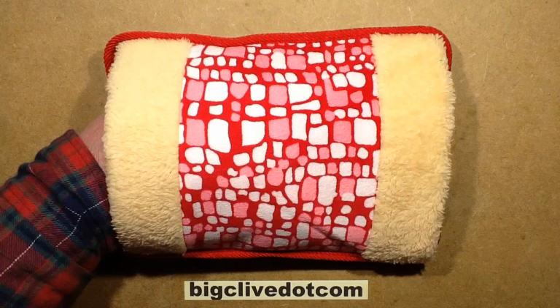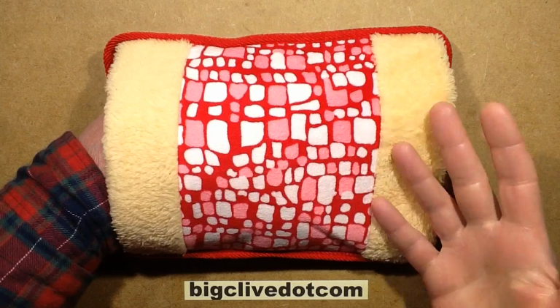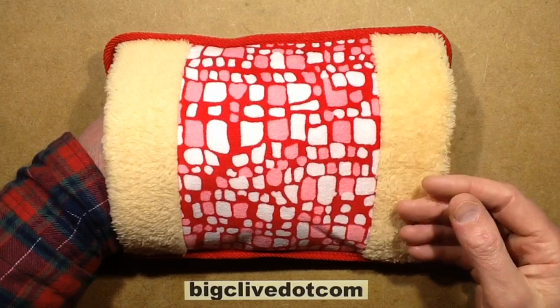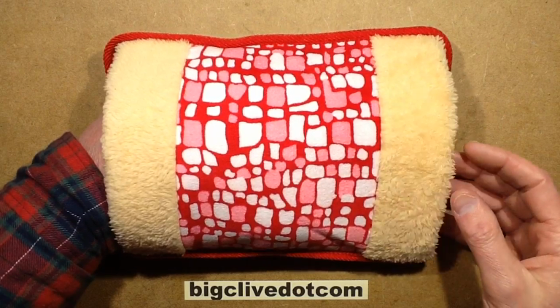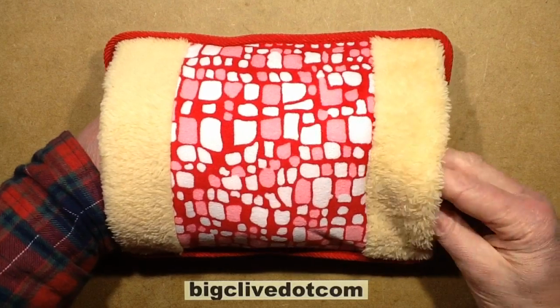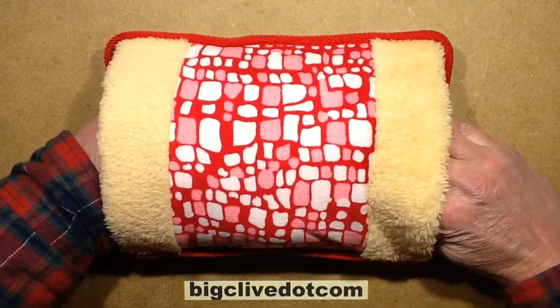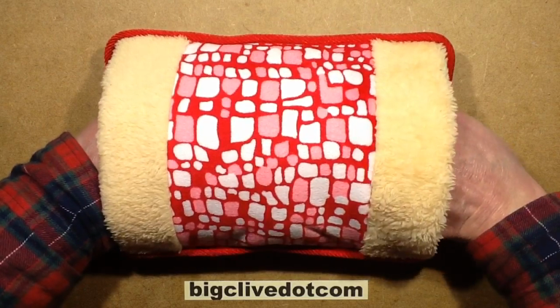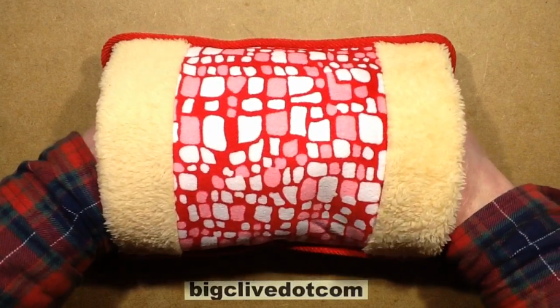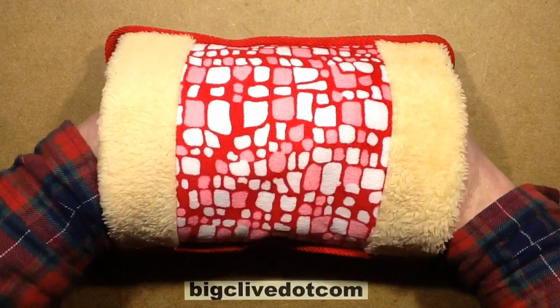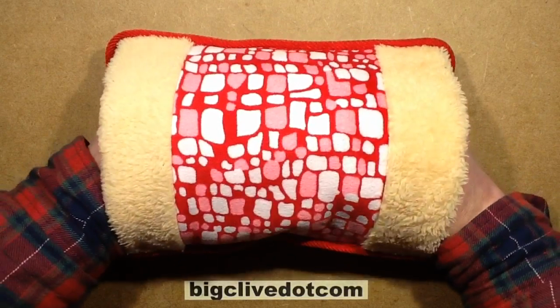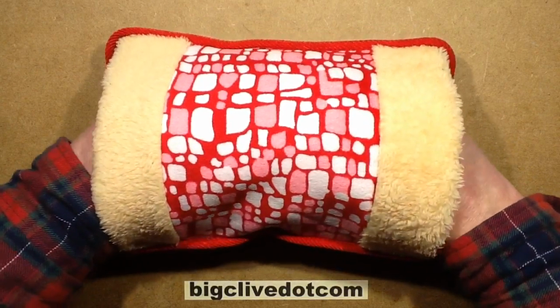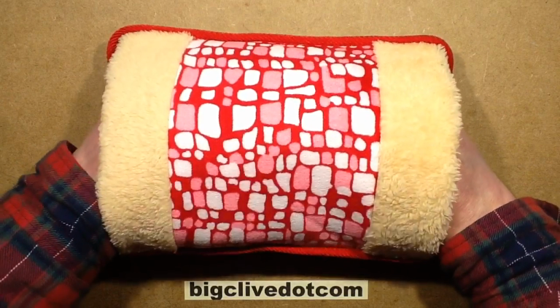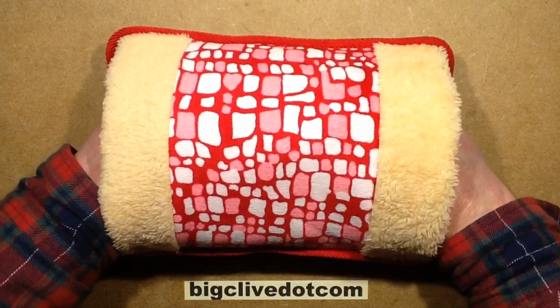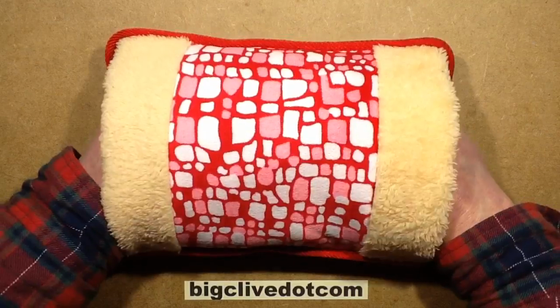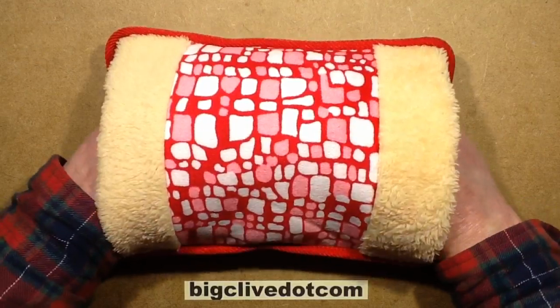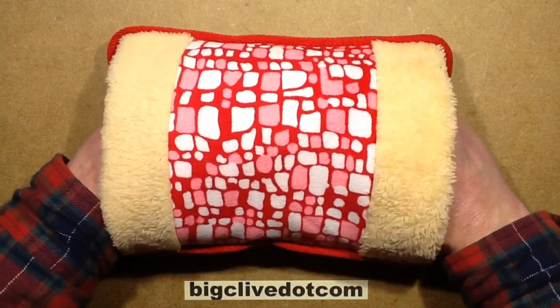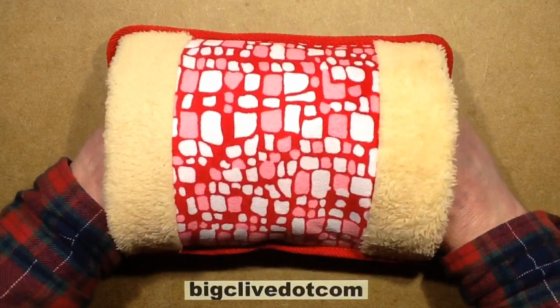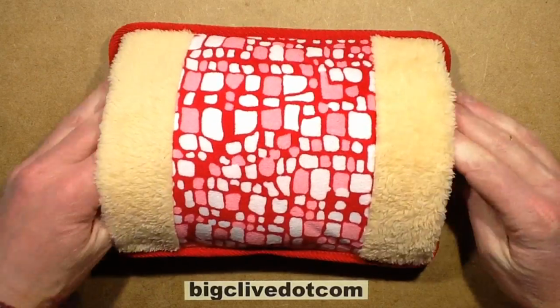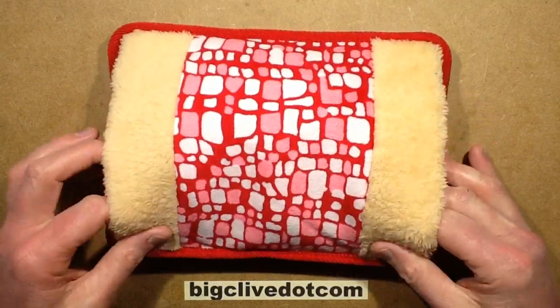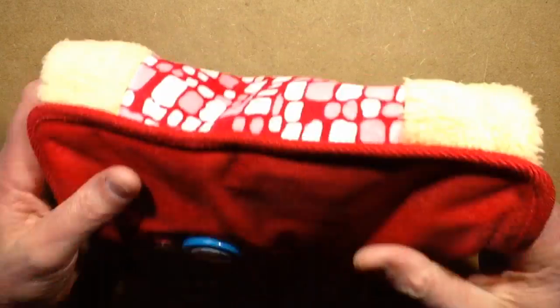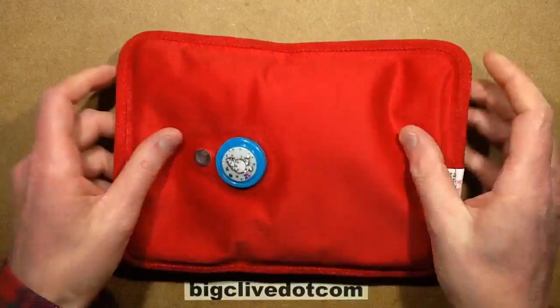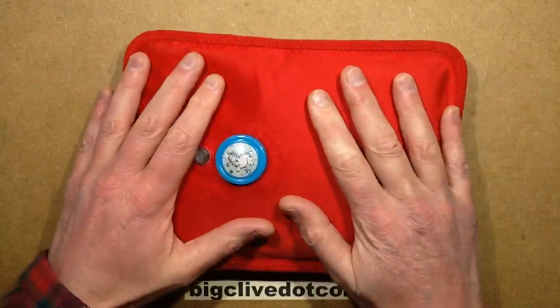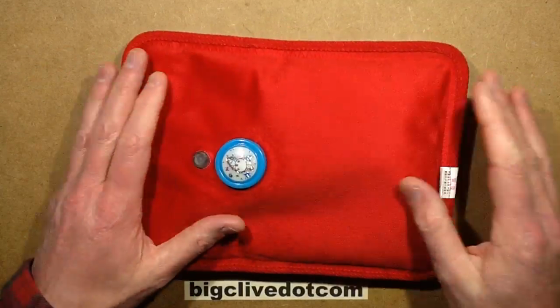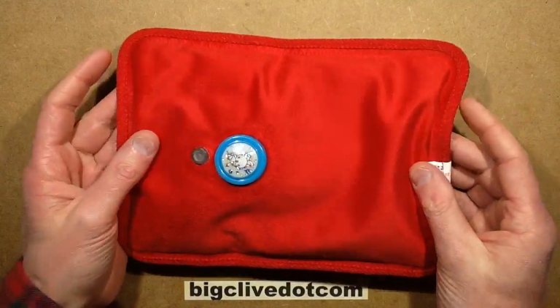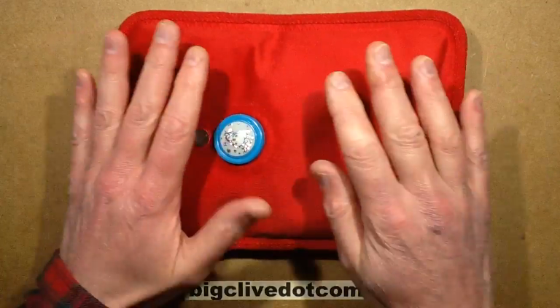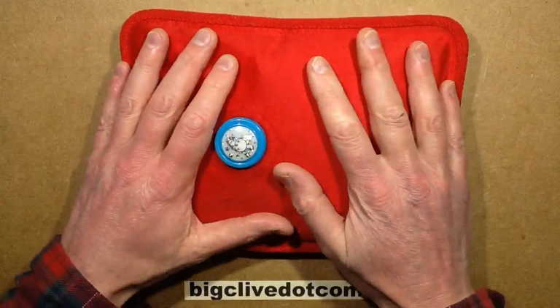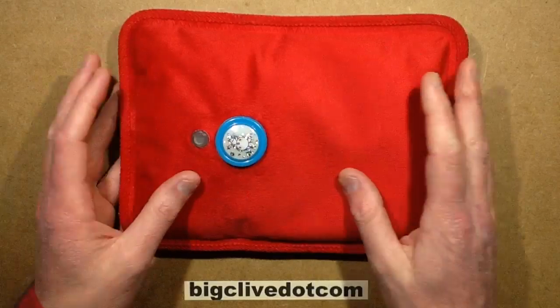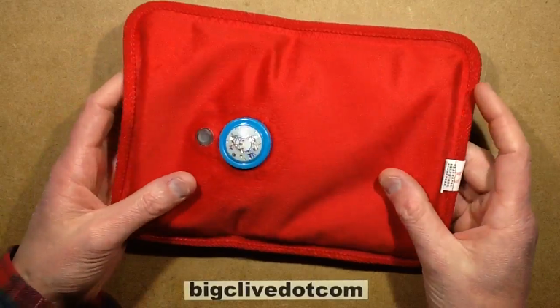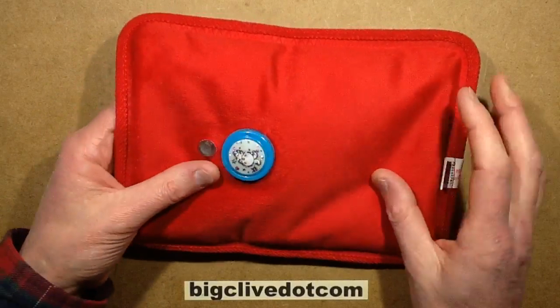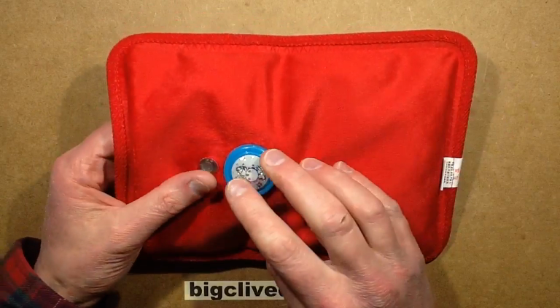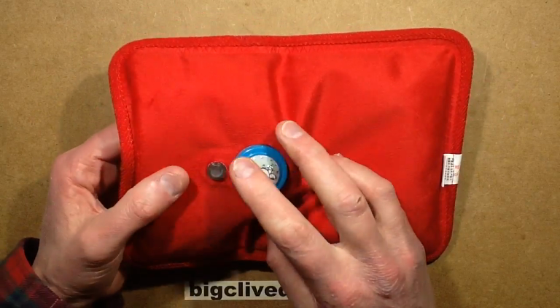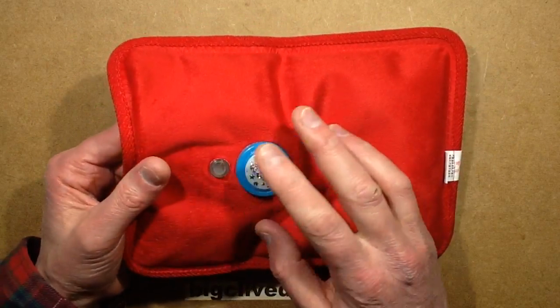What could be better in a cold winter than shoving your hands into a nice, warm muff? And this one's particularly interesting because it's electrically heated. It's another Chinese delight and it comes with no water in it.